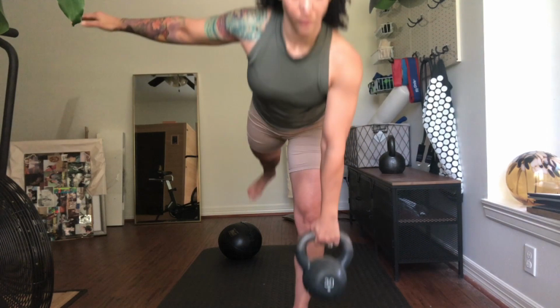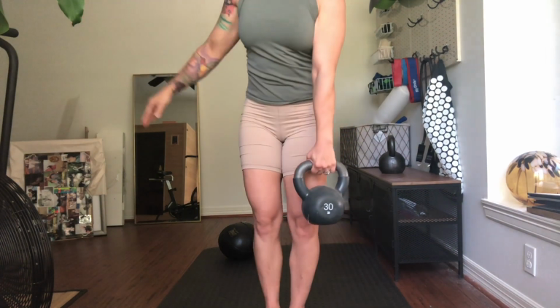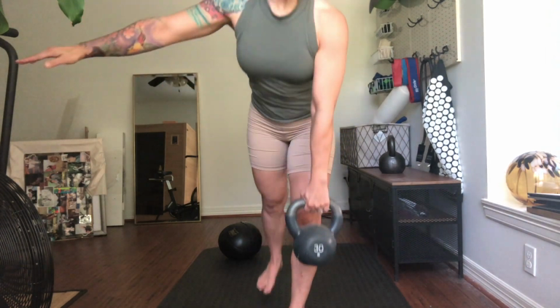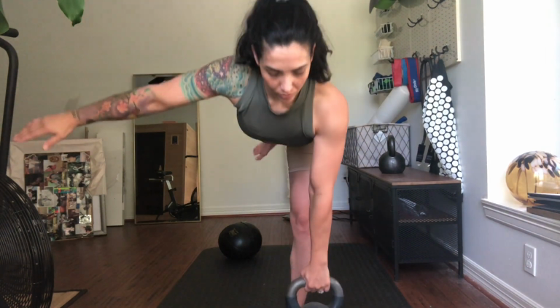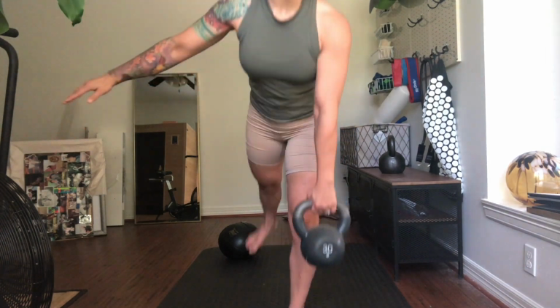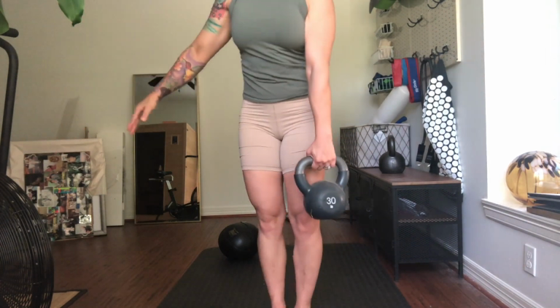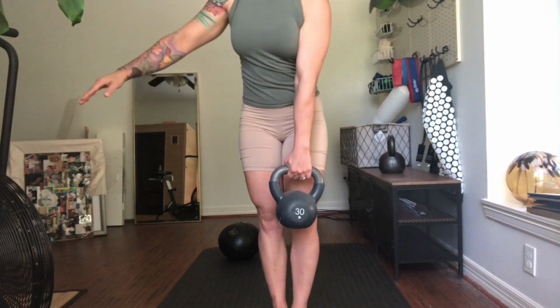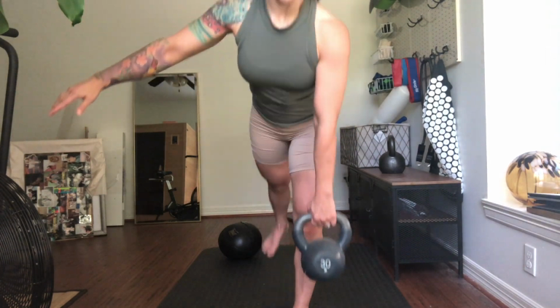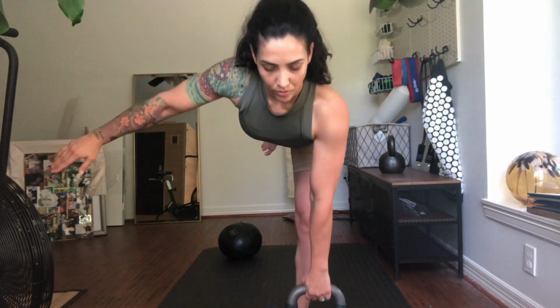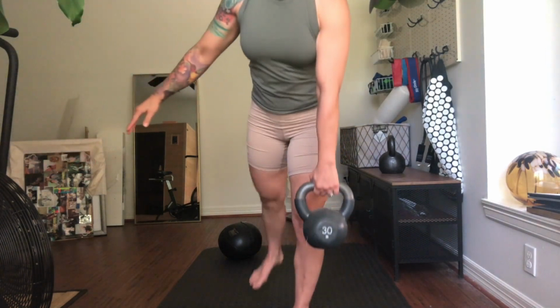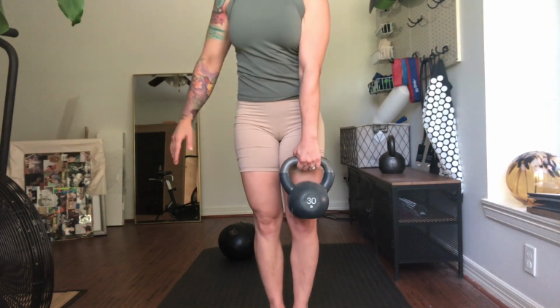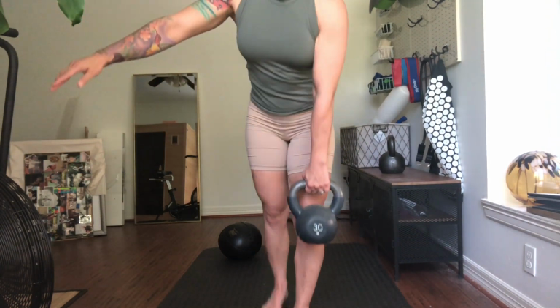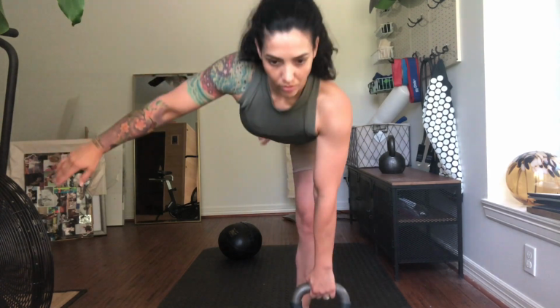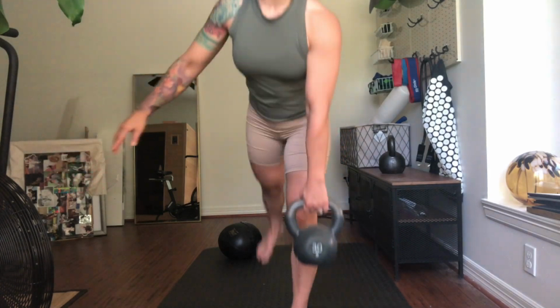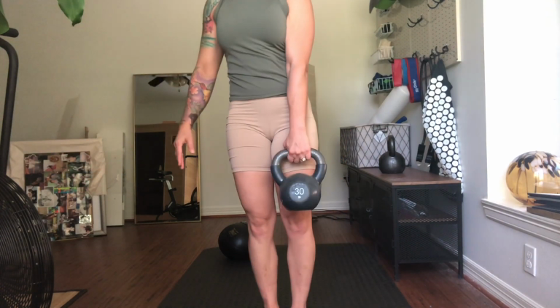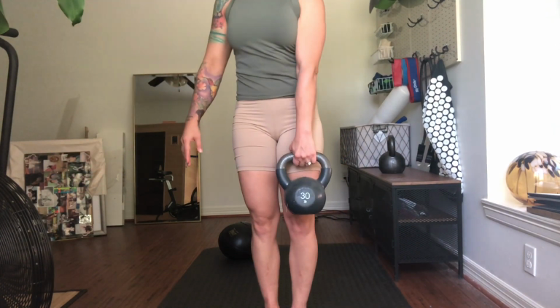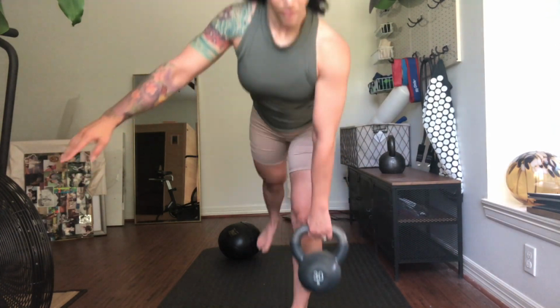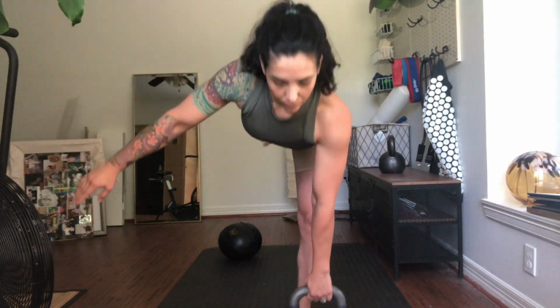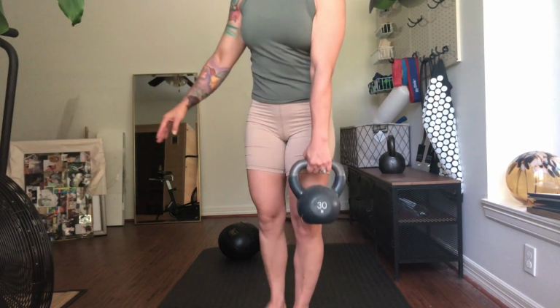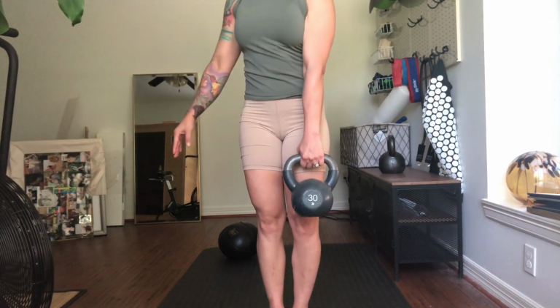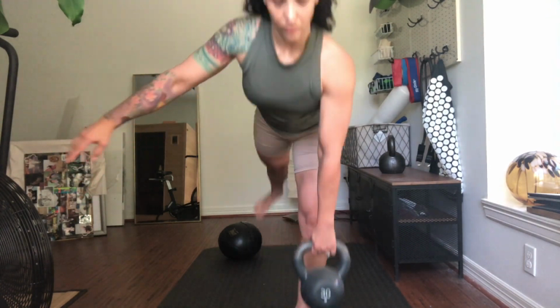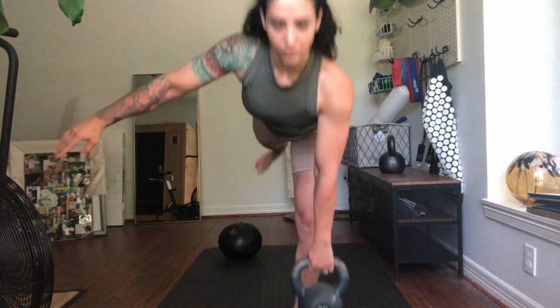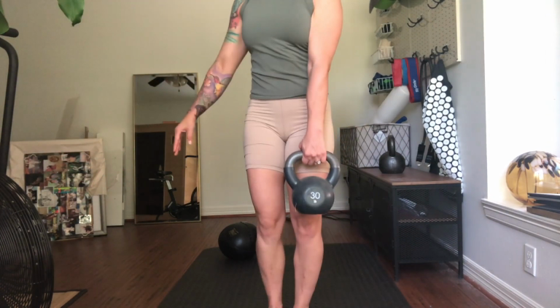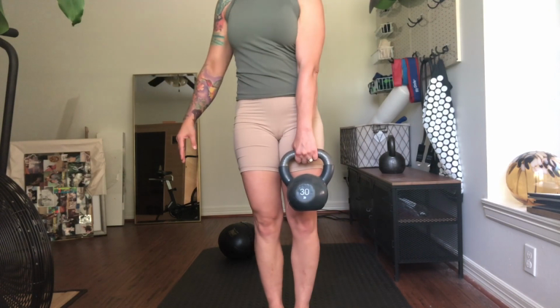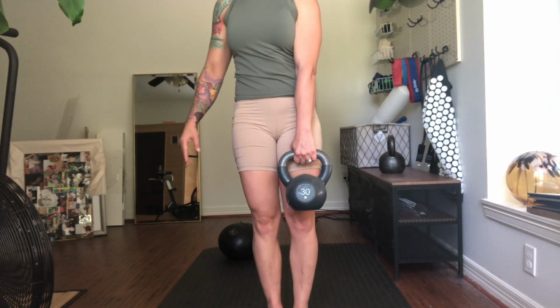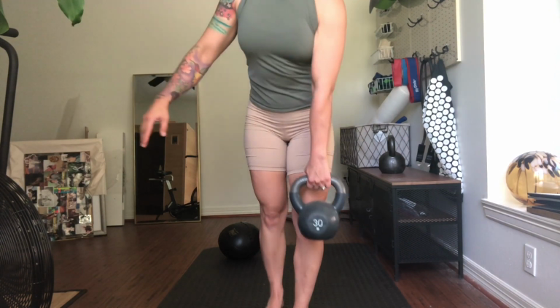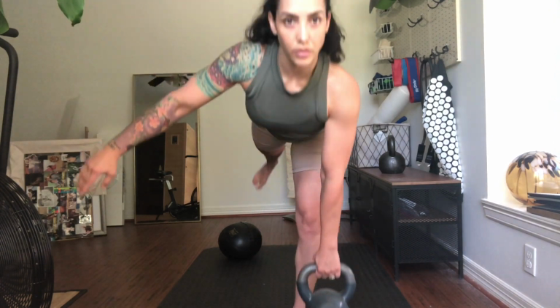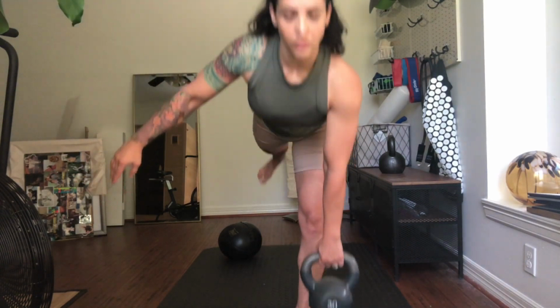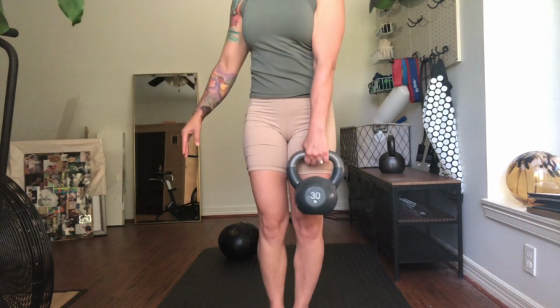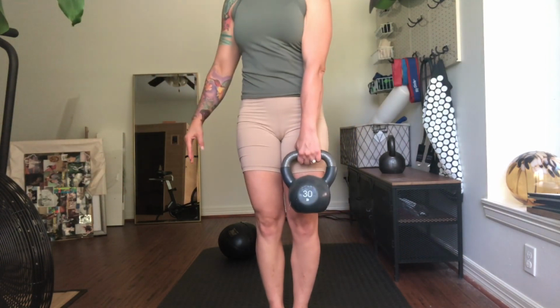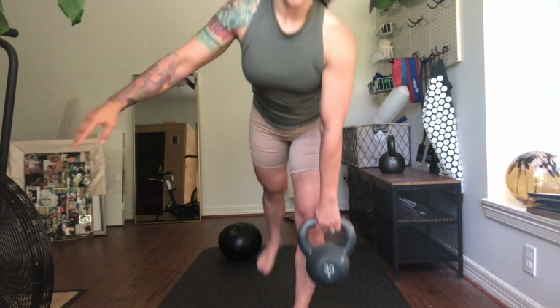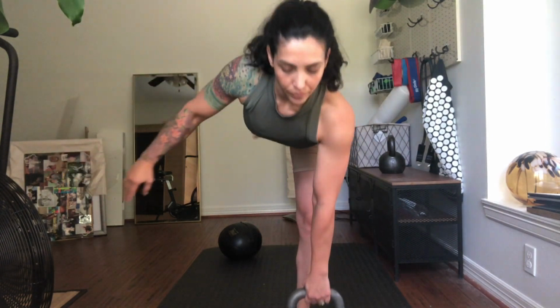You'll start off with eight reps with the same side grip, then you'll do eight reps with a cross grip, and repeat on the other leg. So each set is 36 reps total.